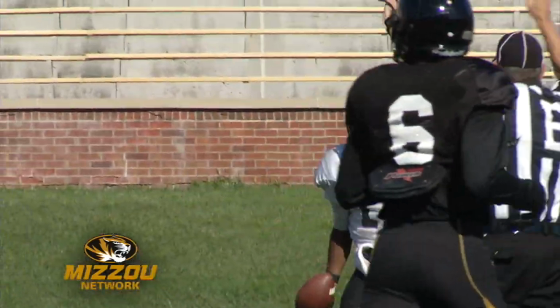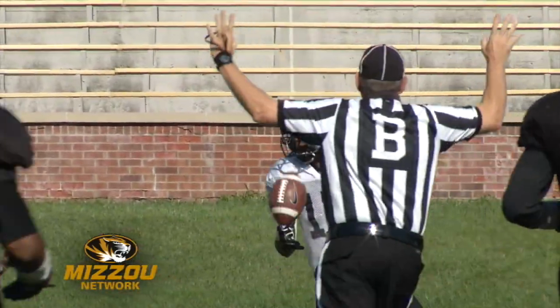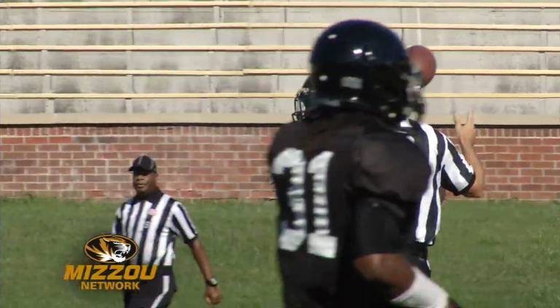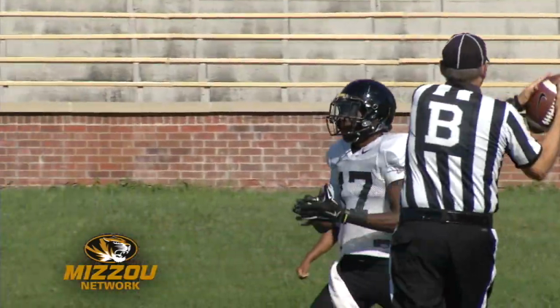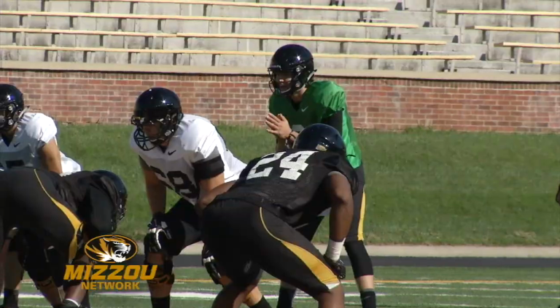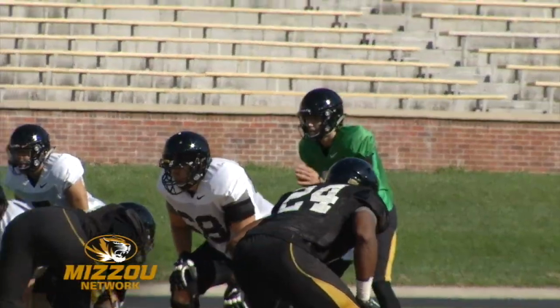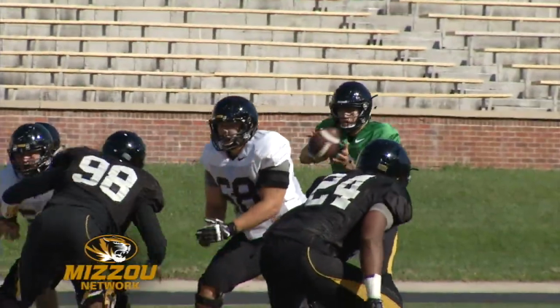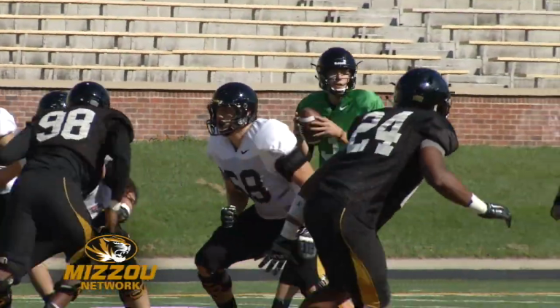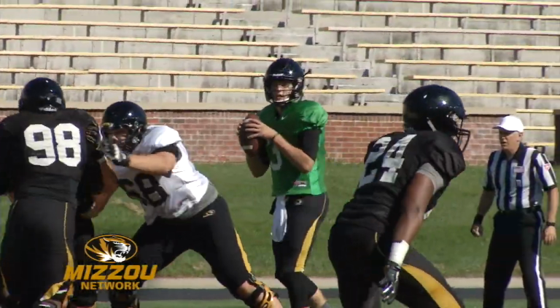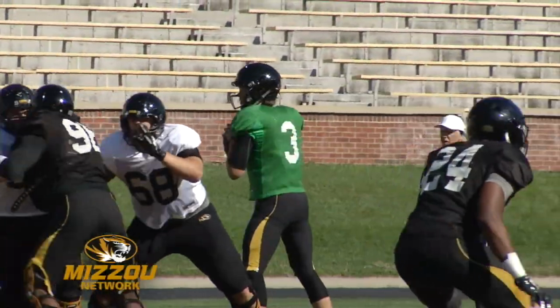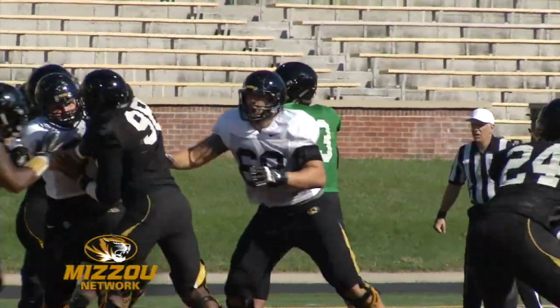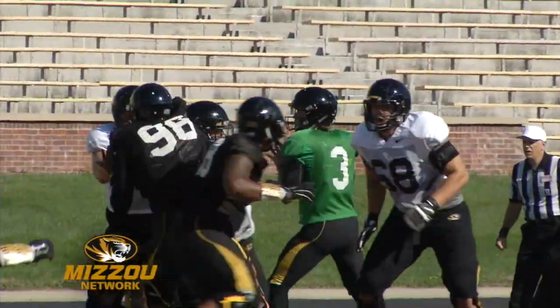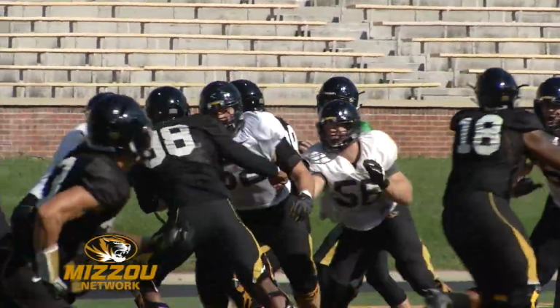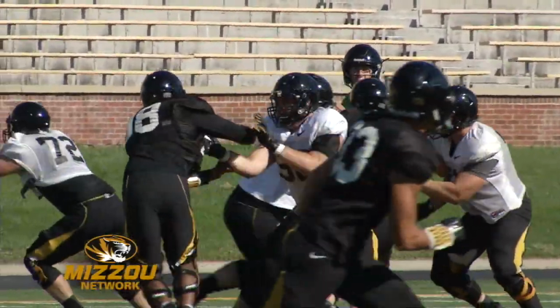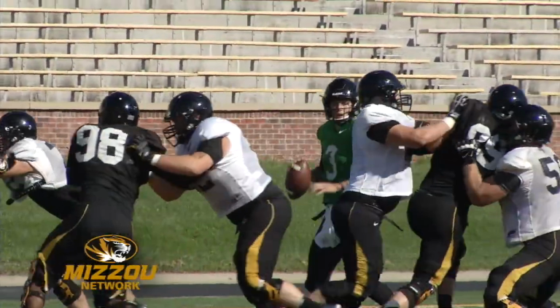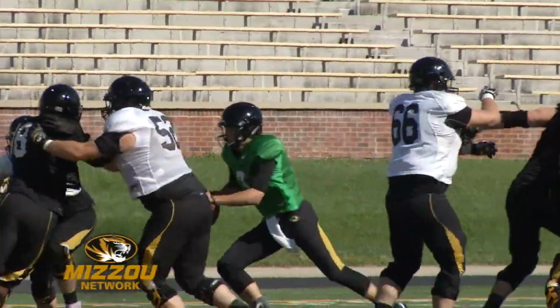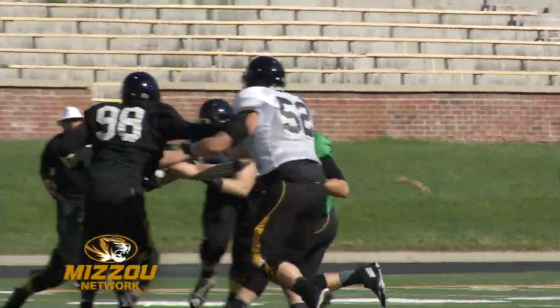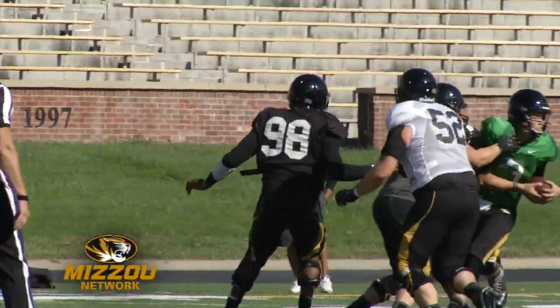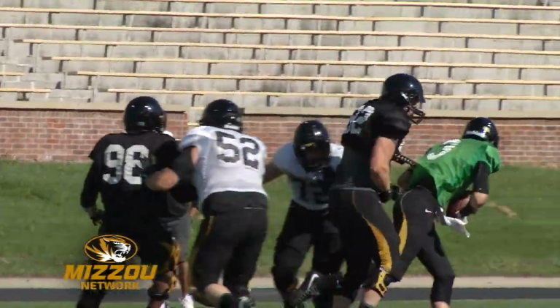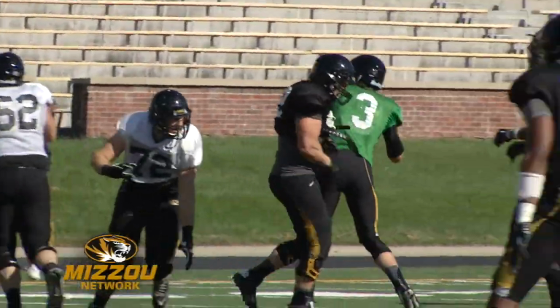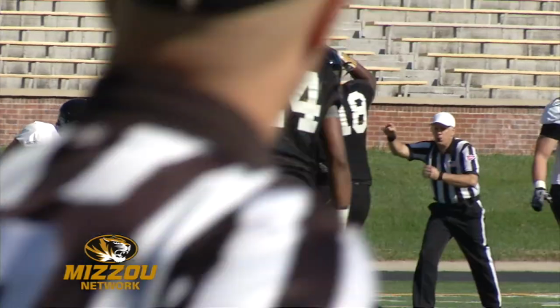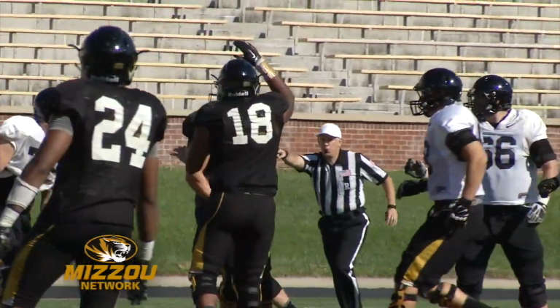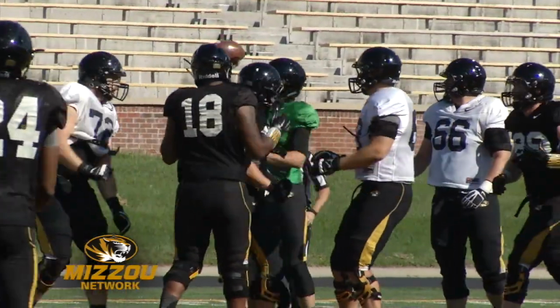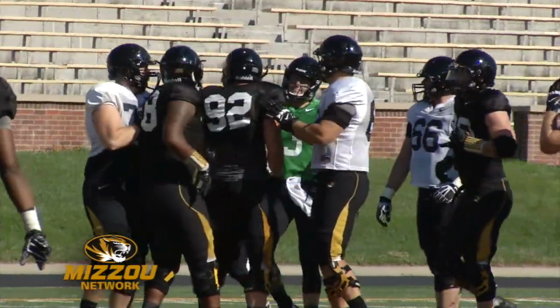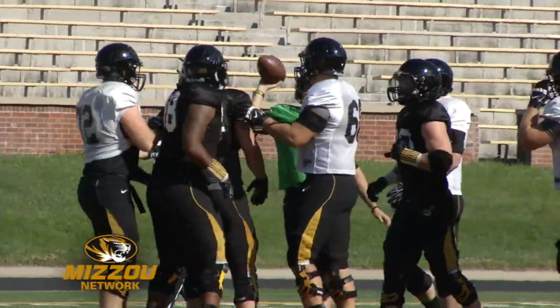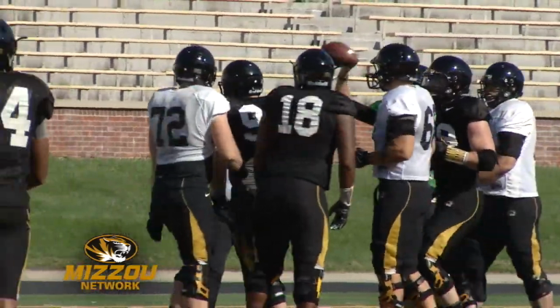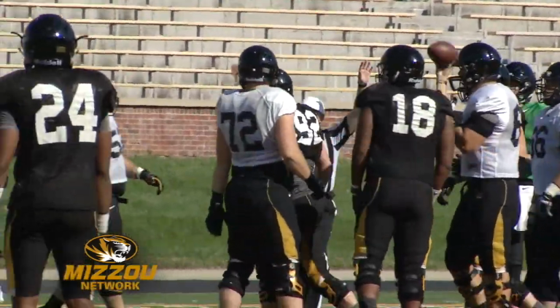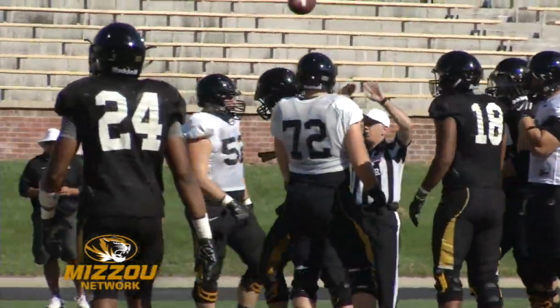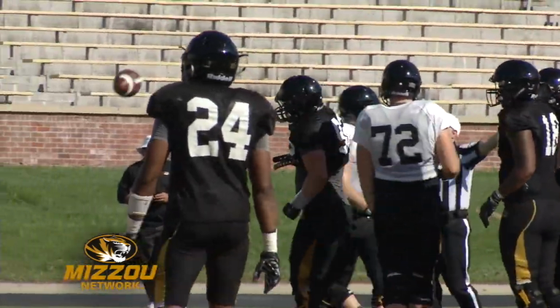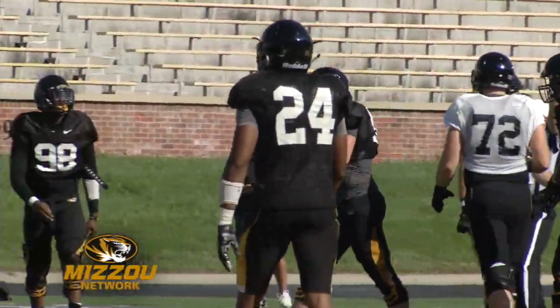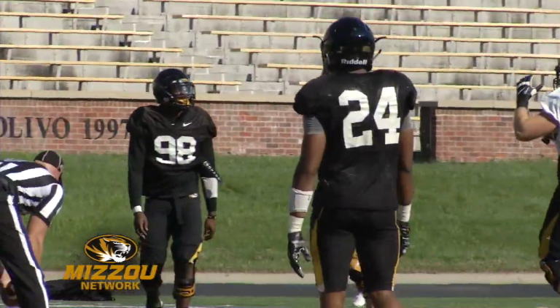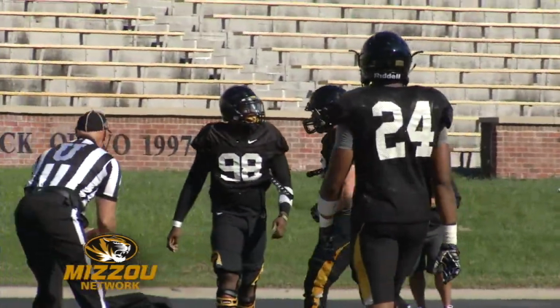Mock was 15 of 22 for 134 yards. Defense keeps clawing back — once again Justin Grava pushing his way into the backfield, tagging the quarterback for the sack.